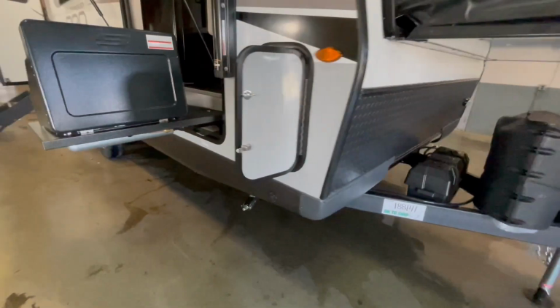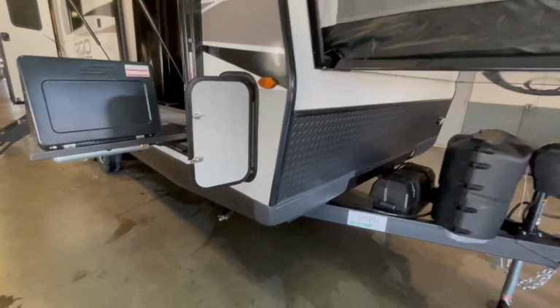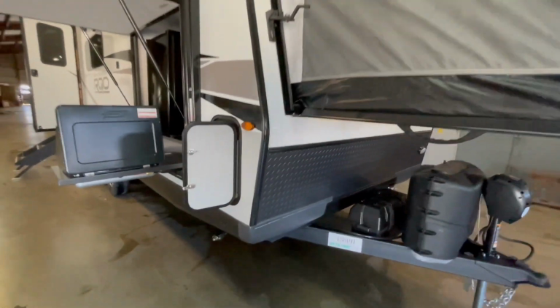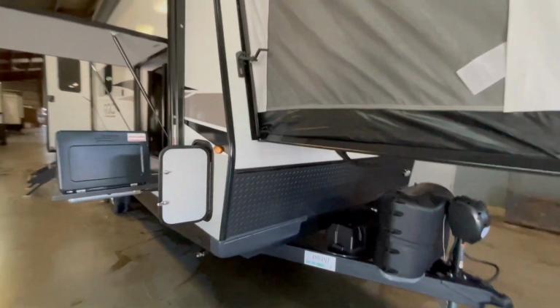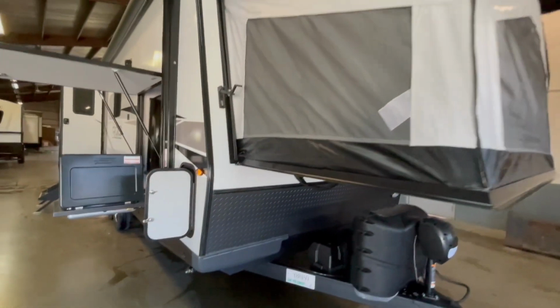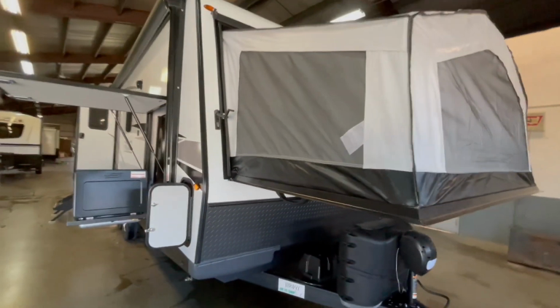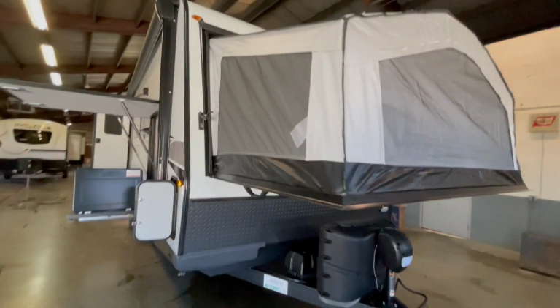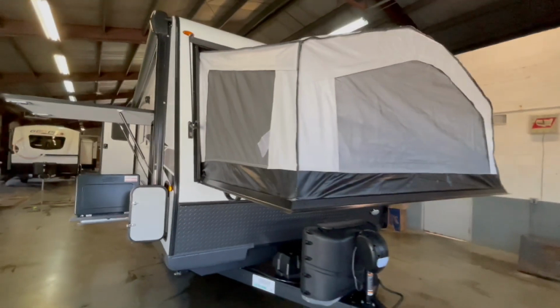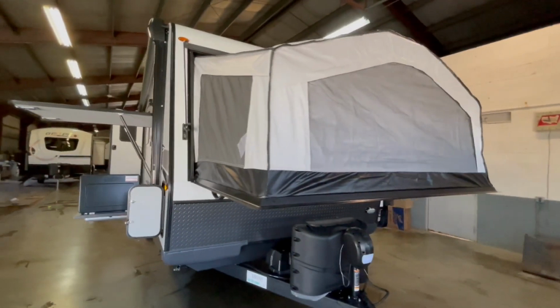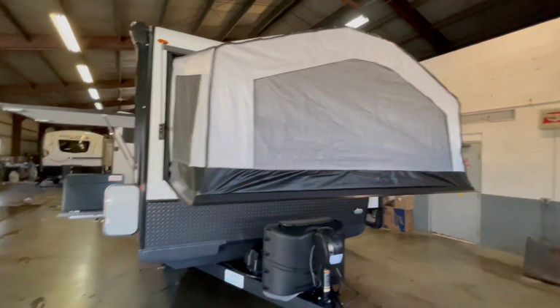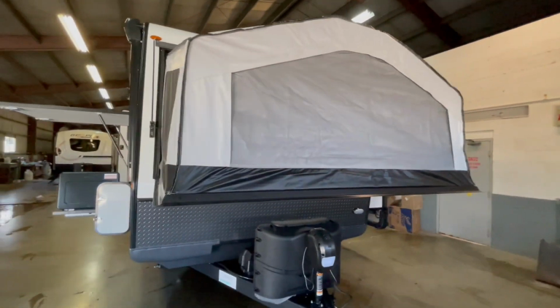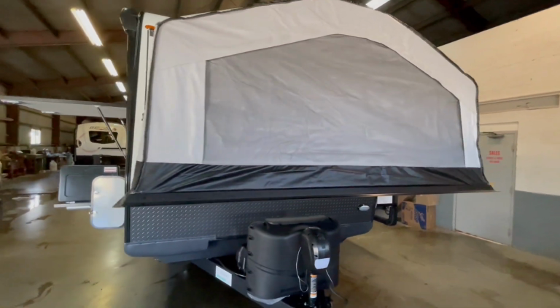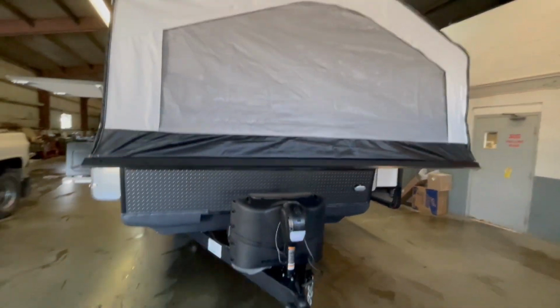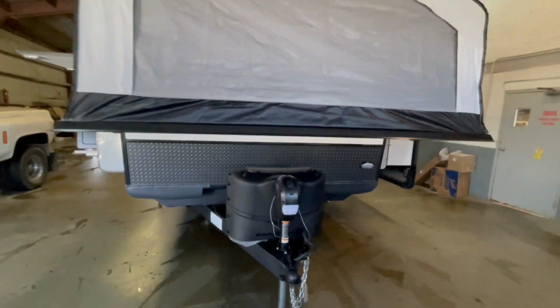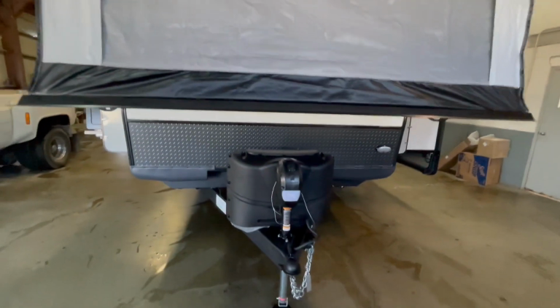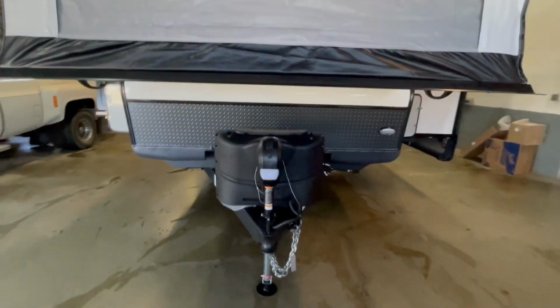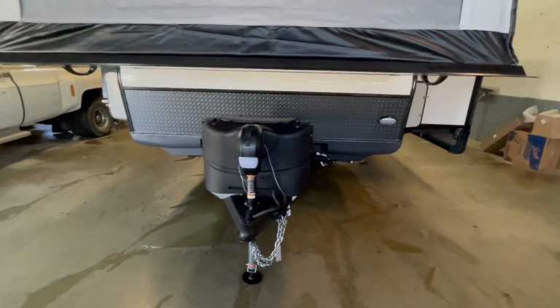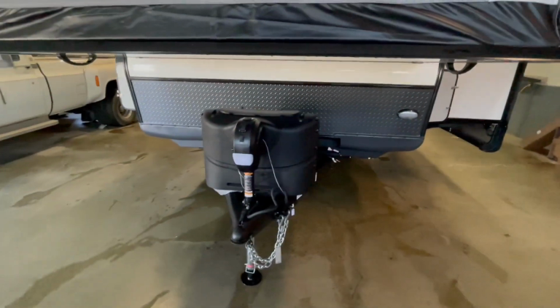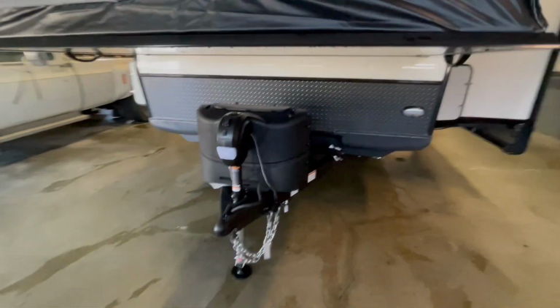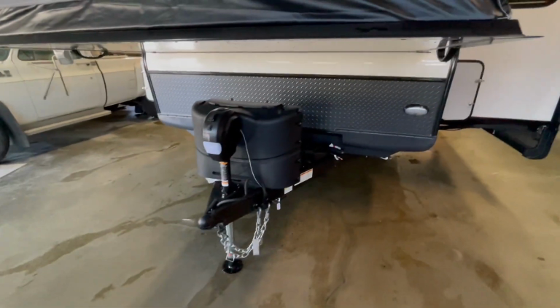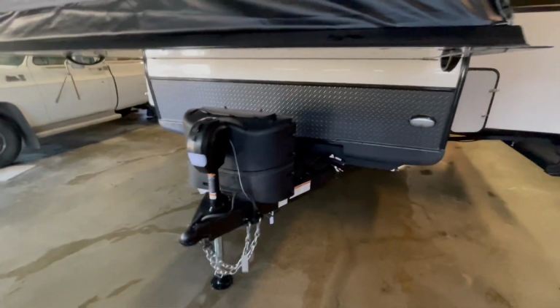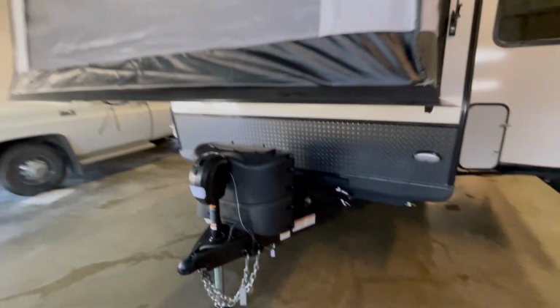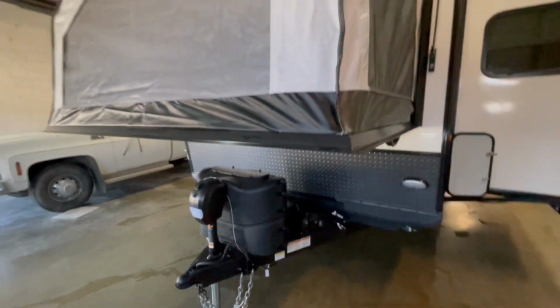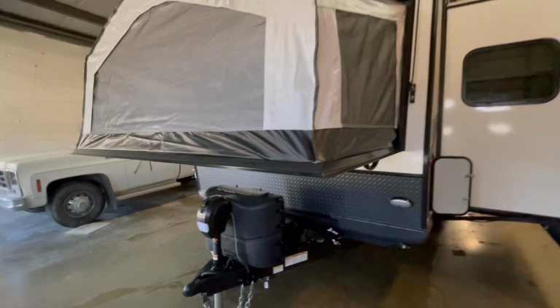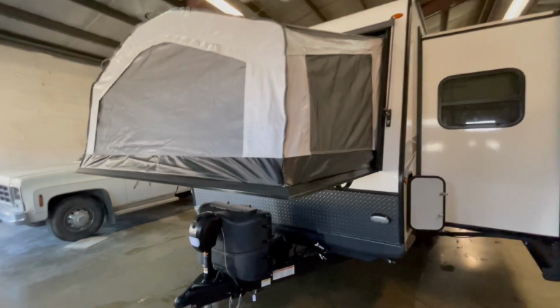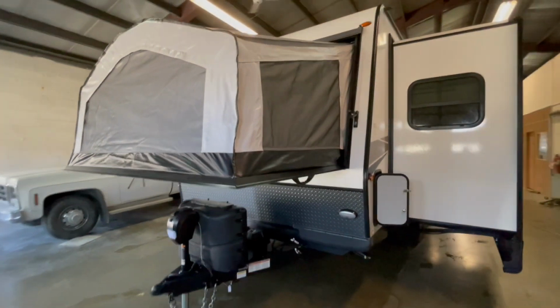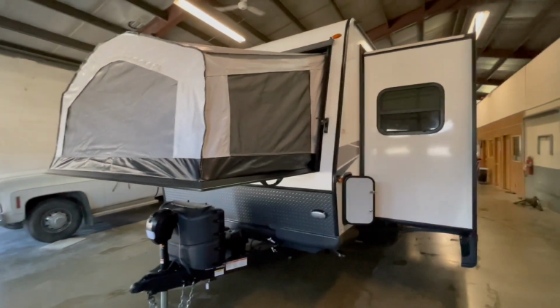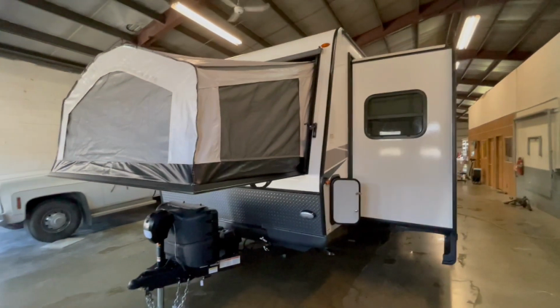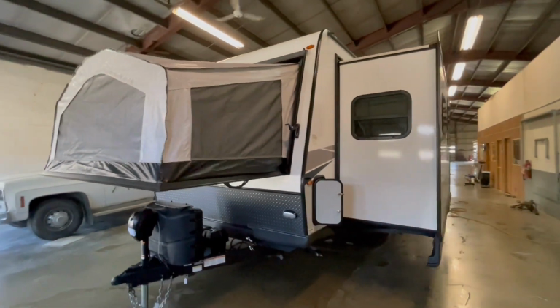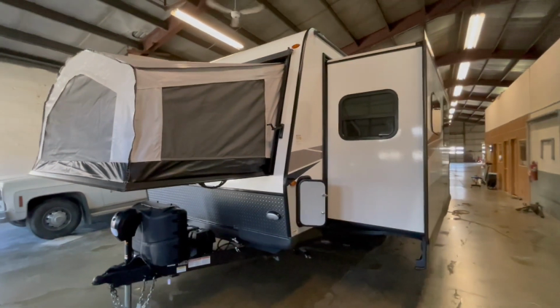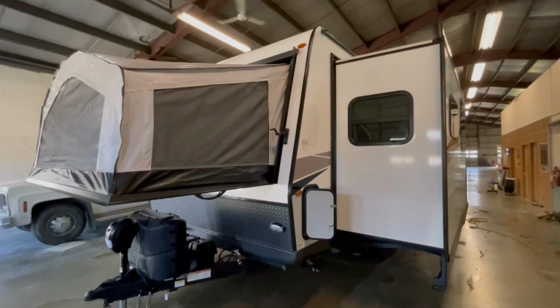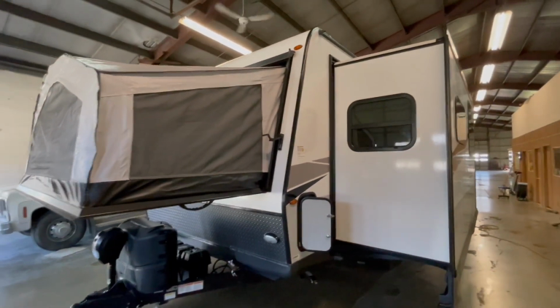This unit has pass-through storage in the front where your 30-amp power cord is coiled up, along with a table for your gas griddle. In the front of the unit you have 220-pound LP tanks, a power tongue jack, and battery disconnect.